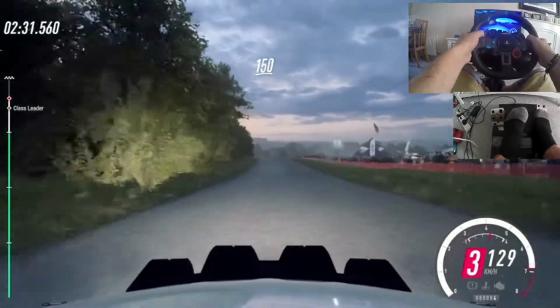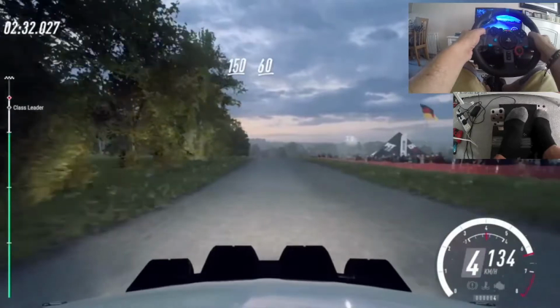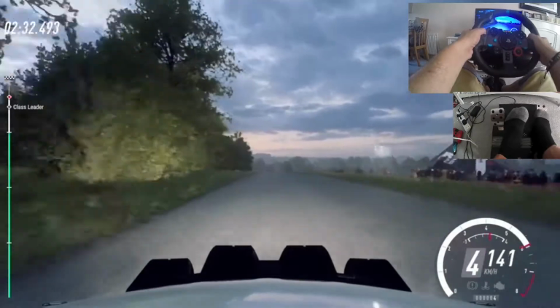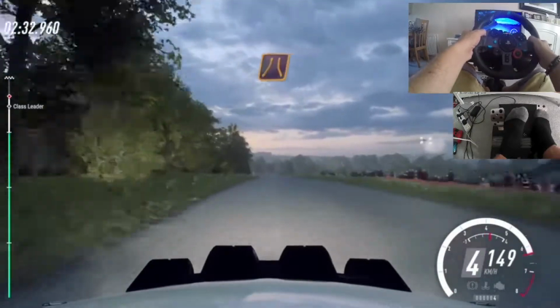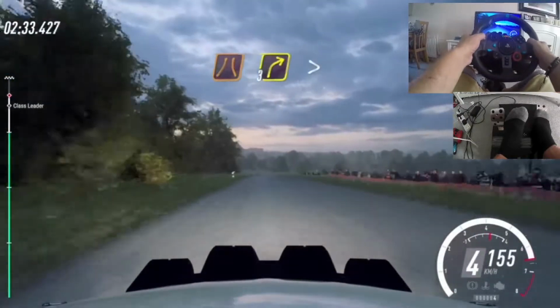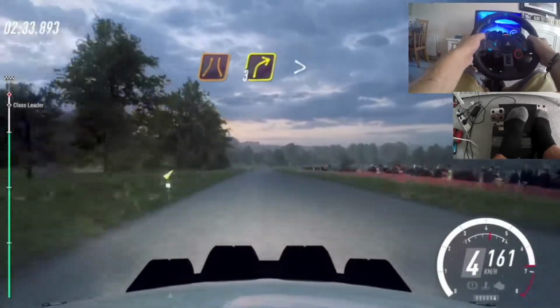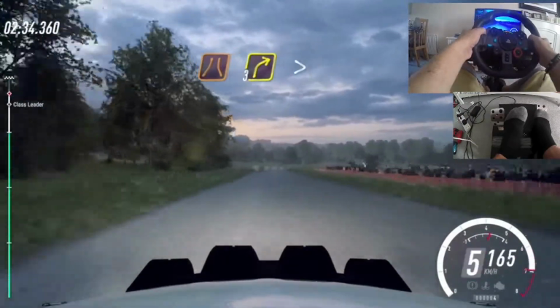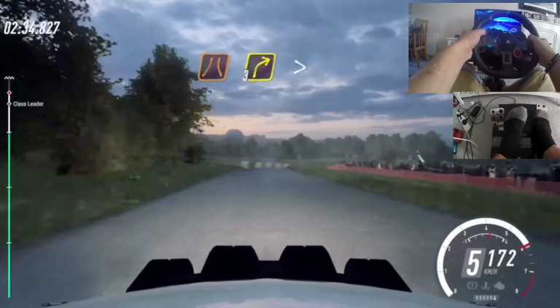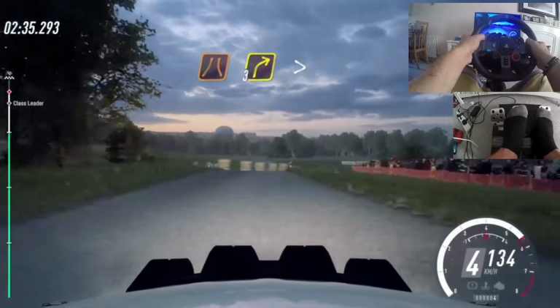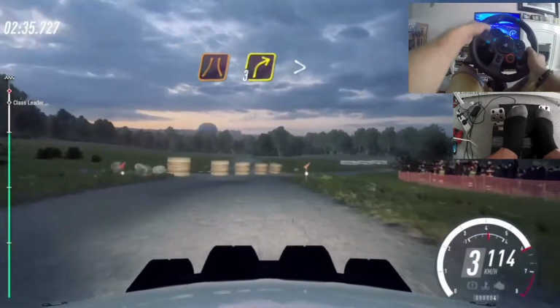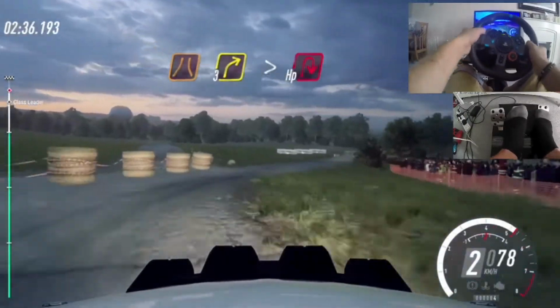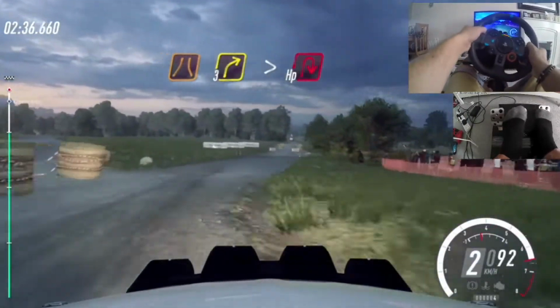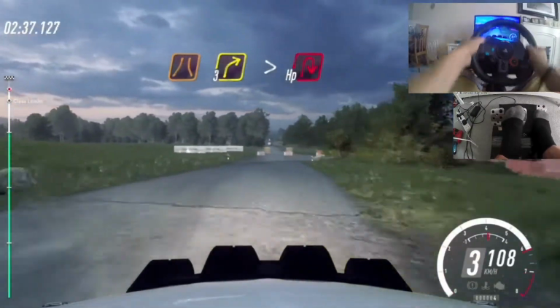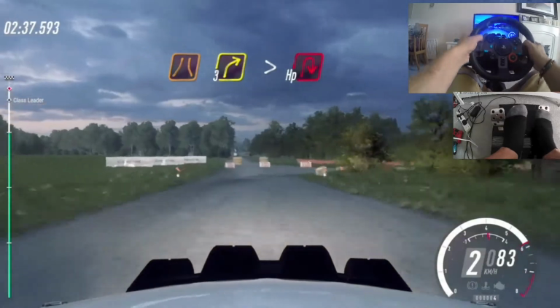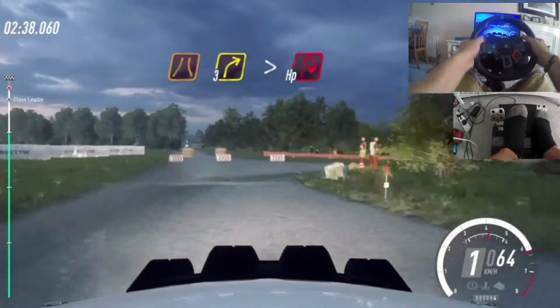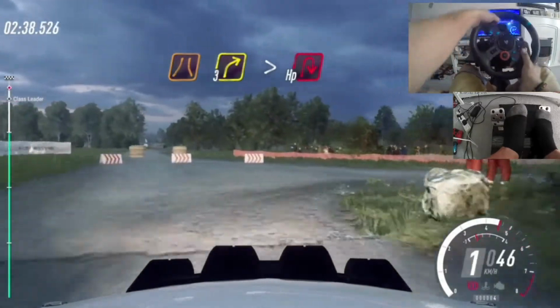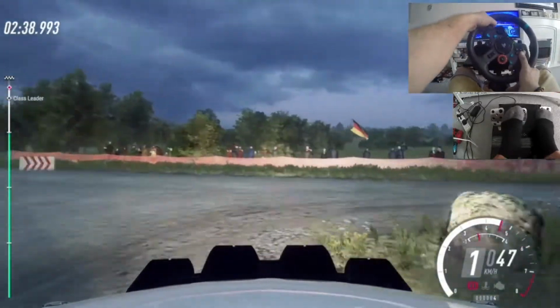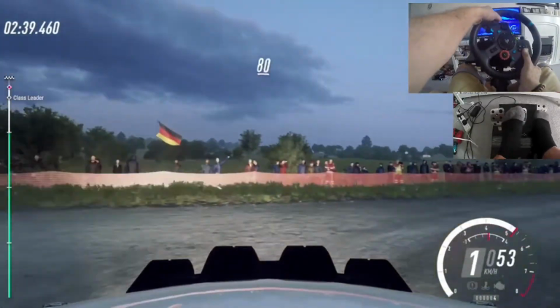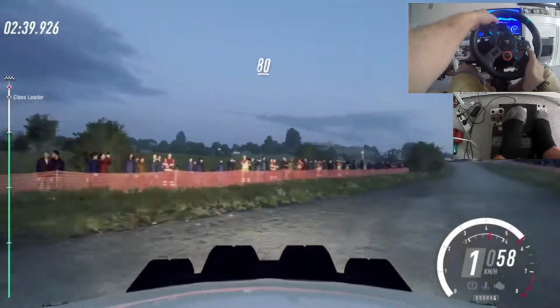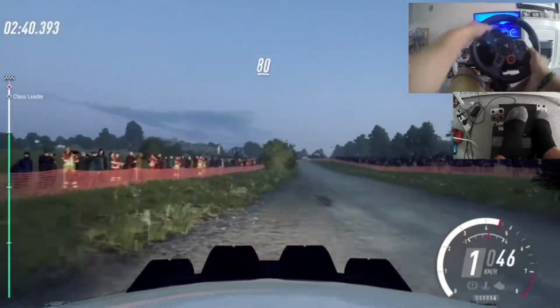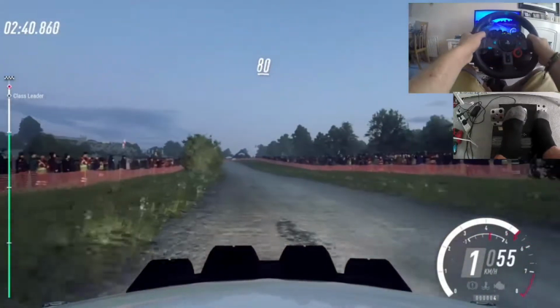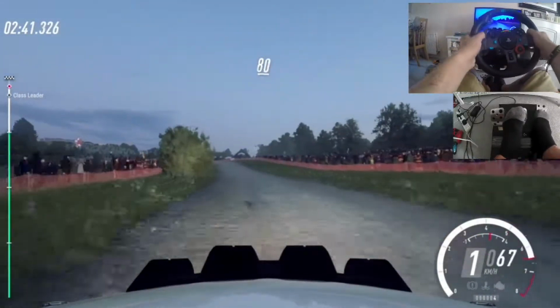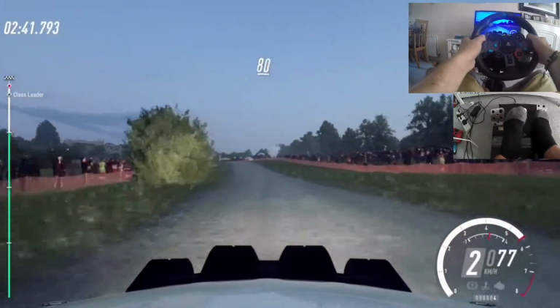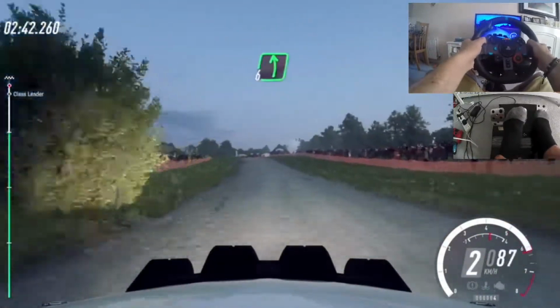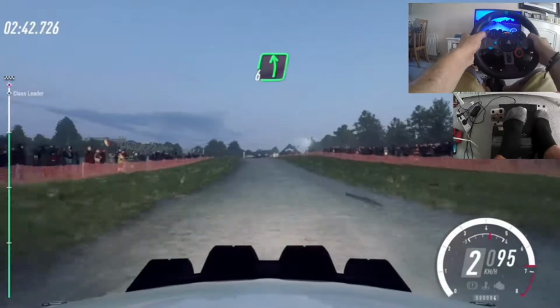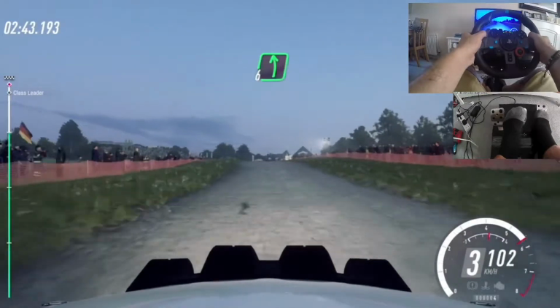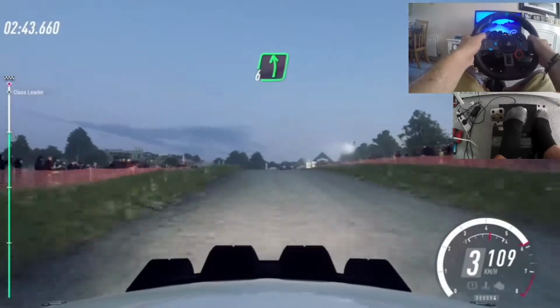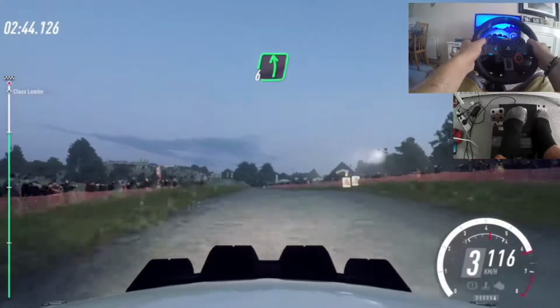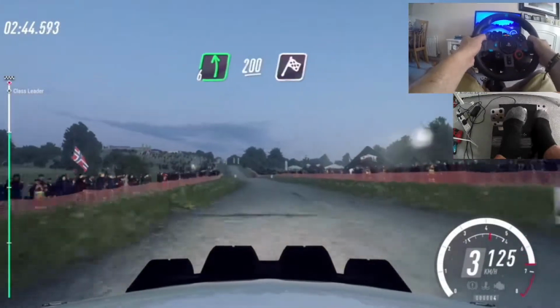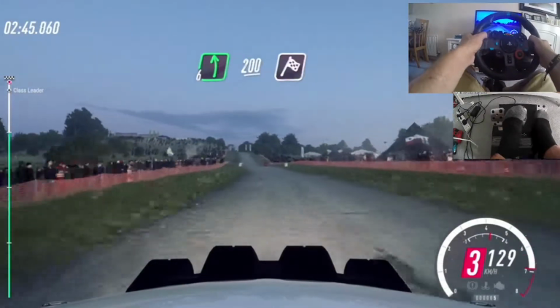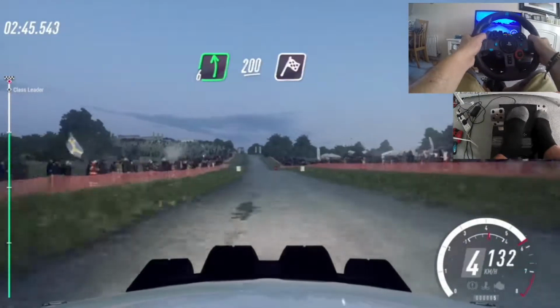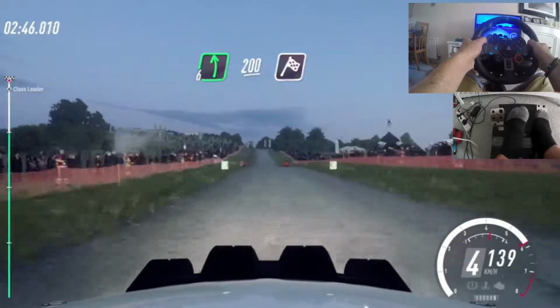60. Turn narrow three right tightens into turn tight open right. 80. Flat left of a crest. 200. Over finish, to stop.